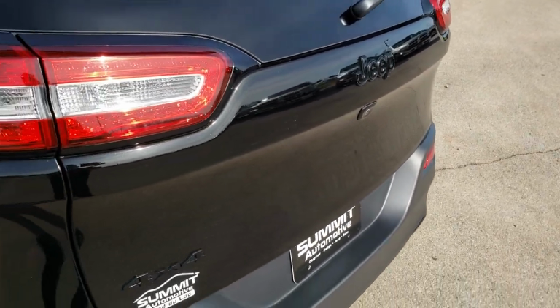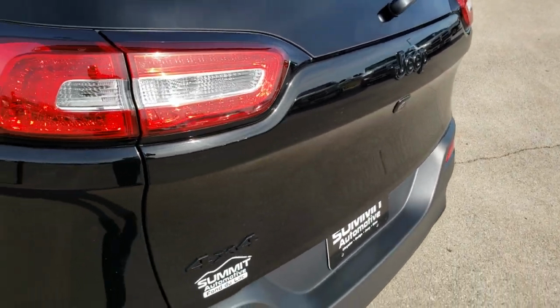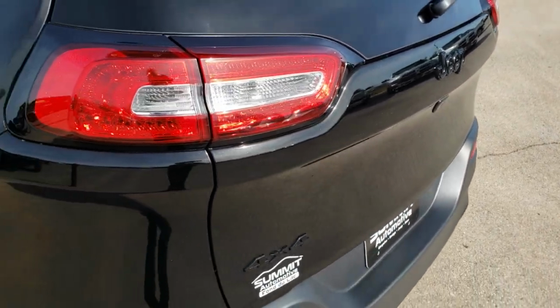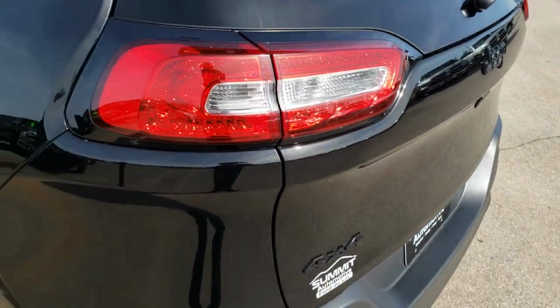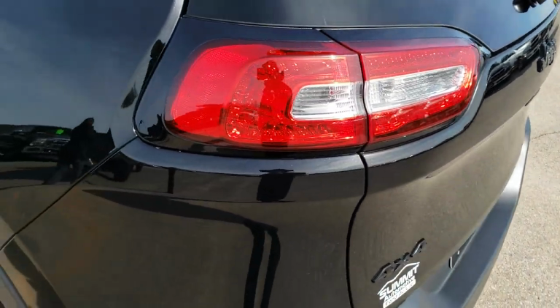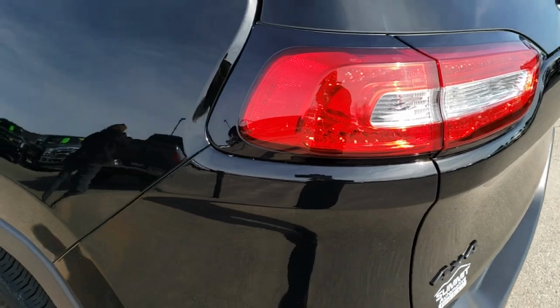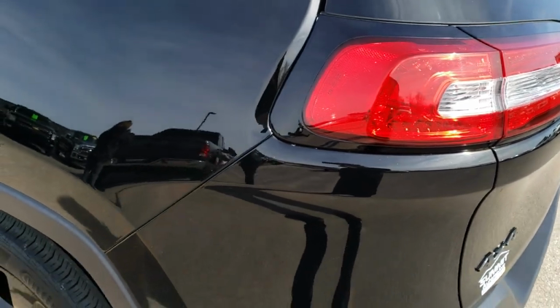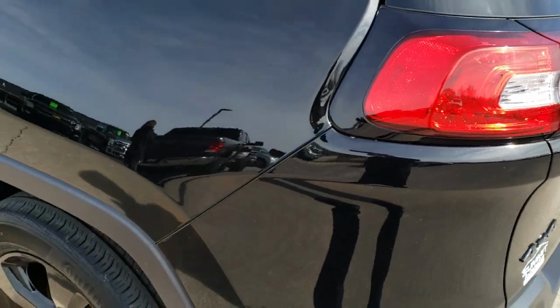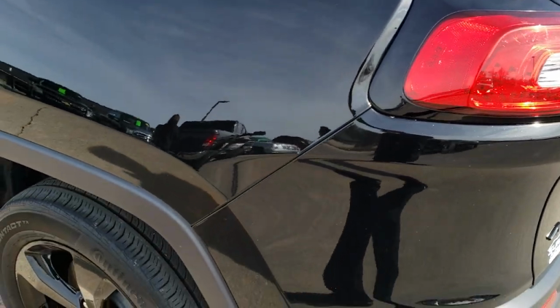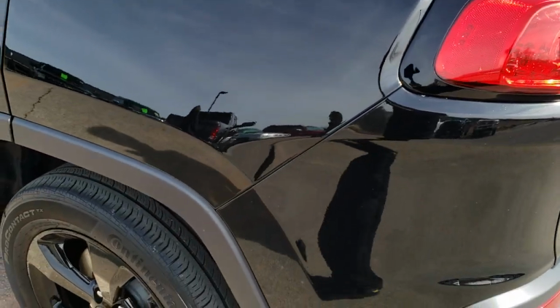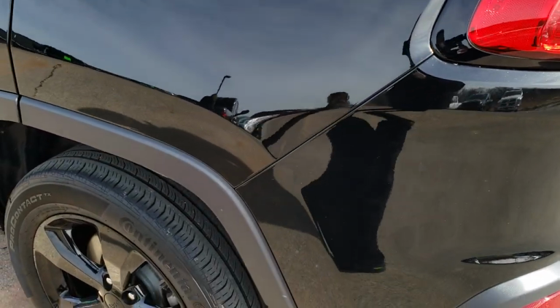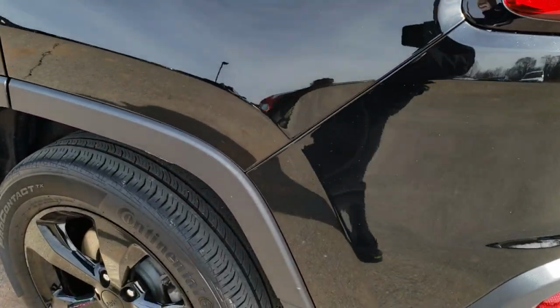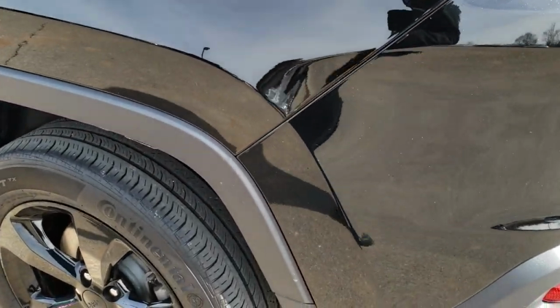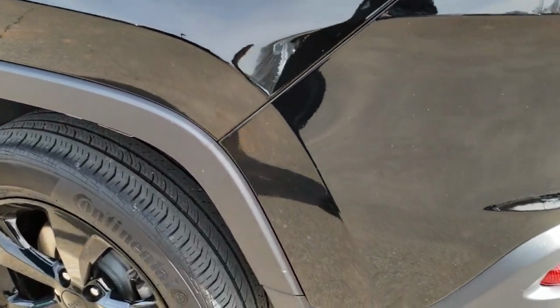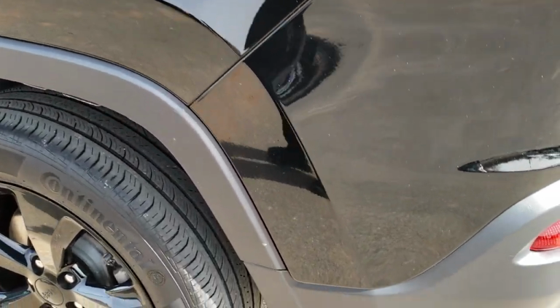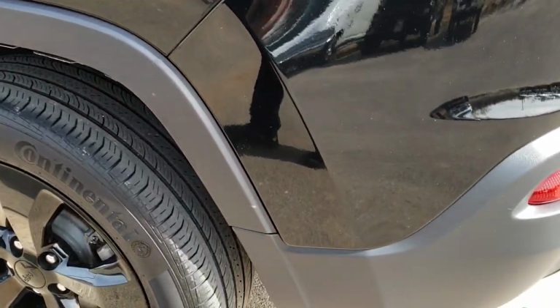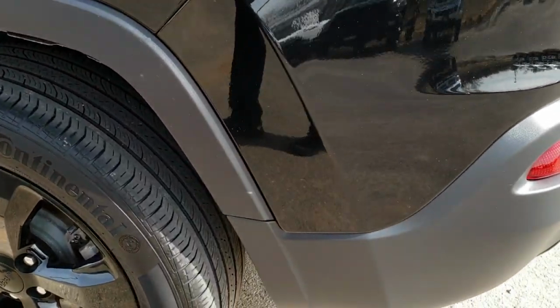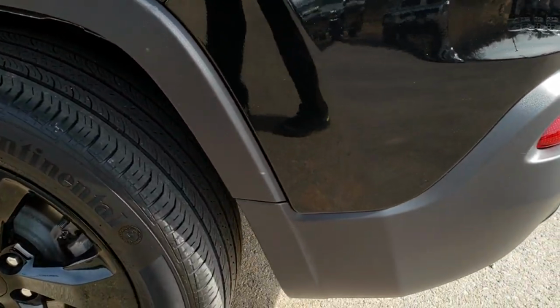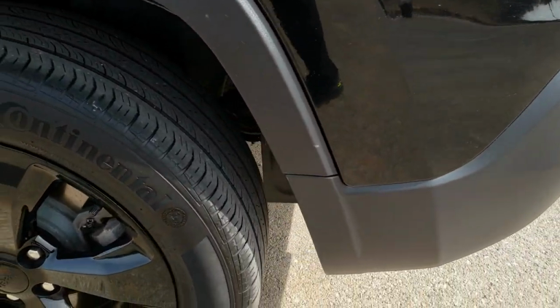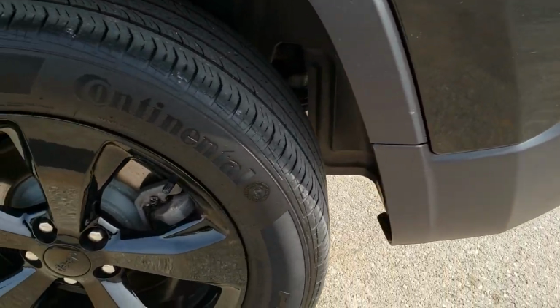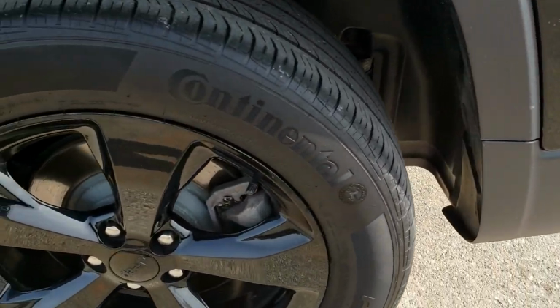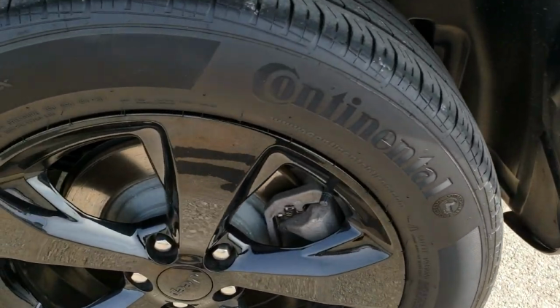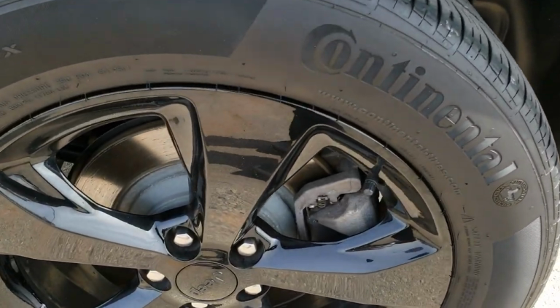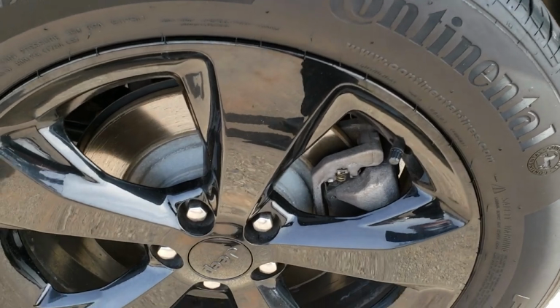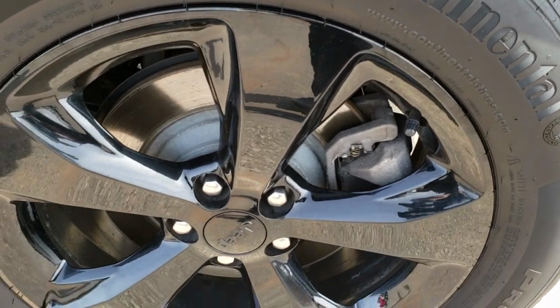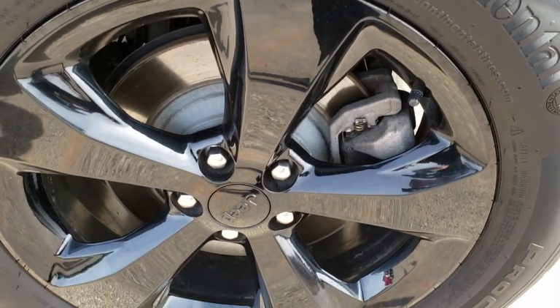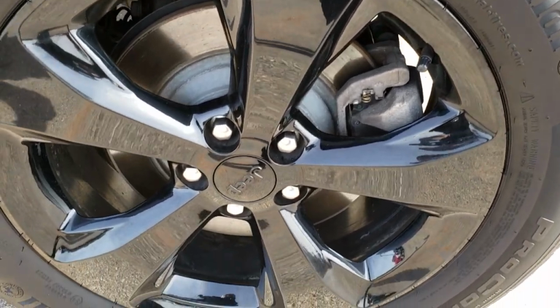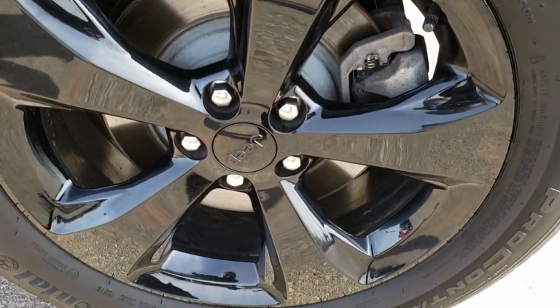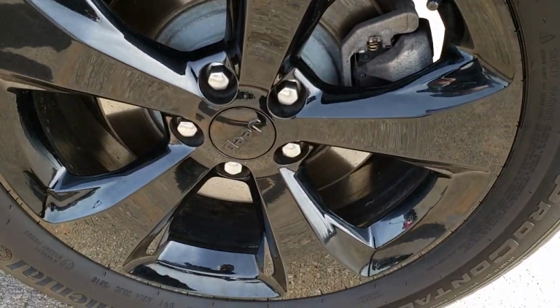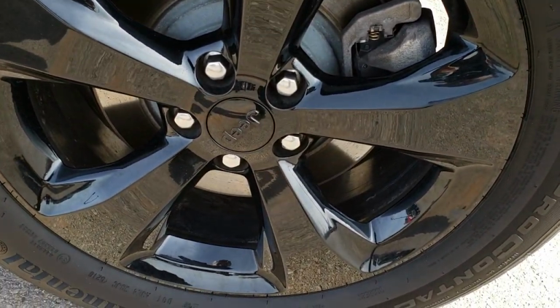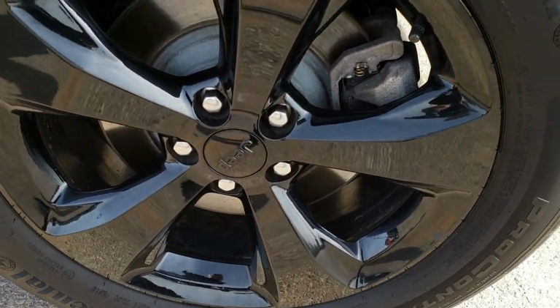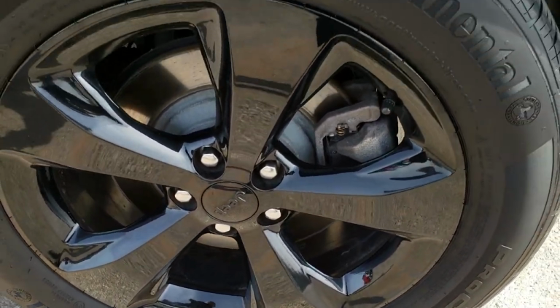It has a little storage area underneath, and it has the spare tire because it is the four-wheel drive. To put the gate down, you press this button — it'll beep at you three times and then come on down. For full disclosure, this back rim has no scuffs or scrapes on that.